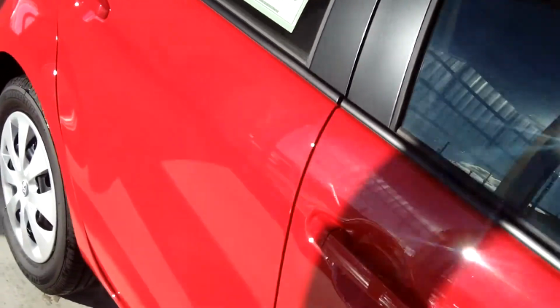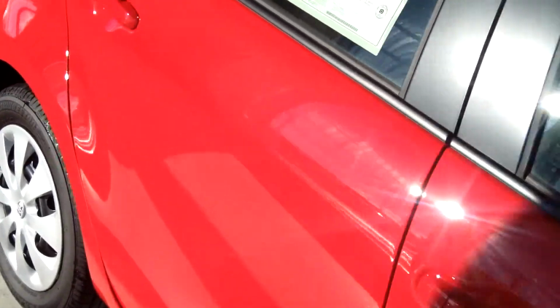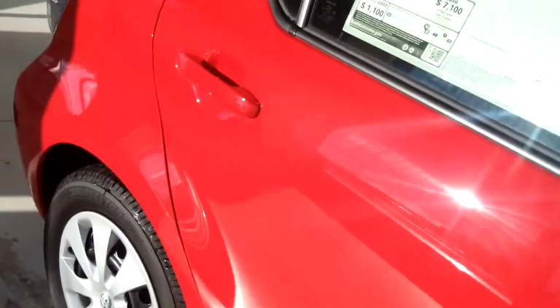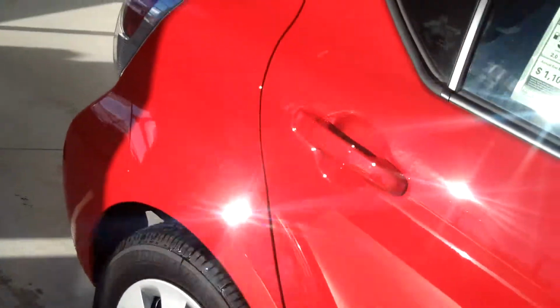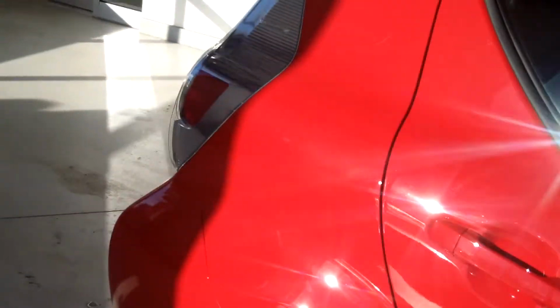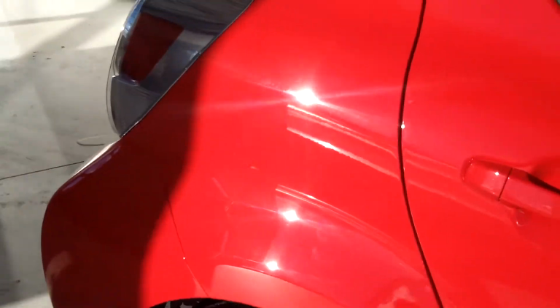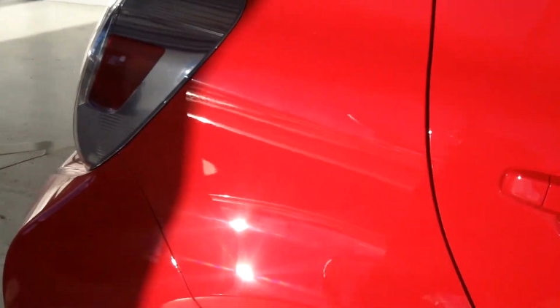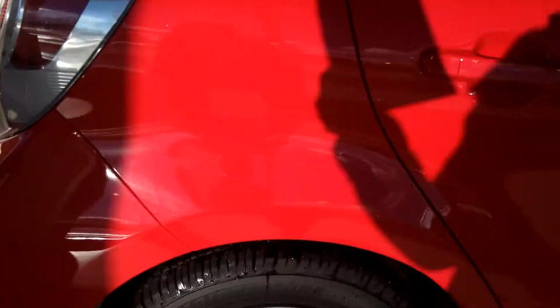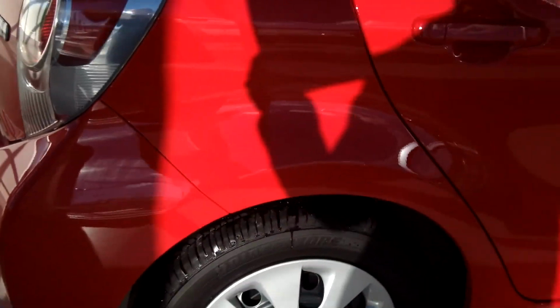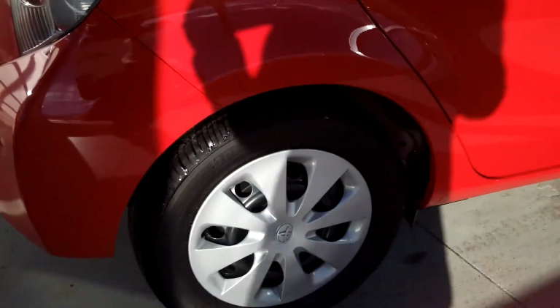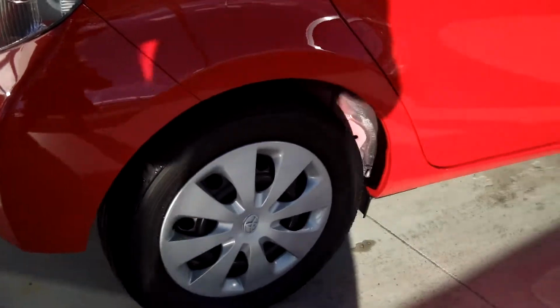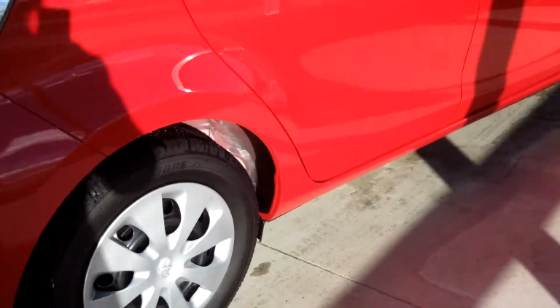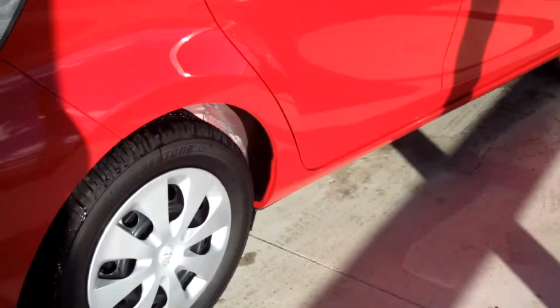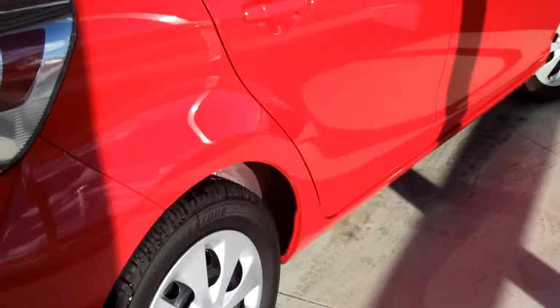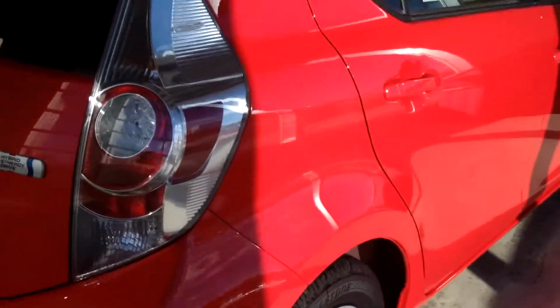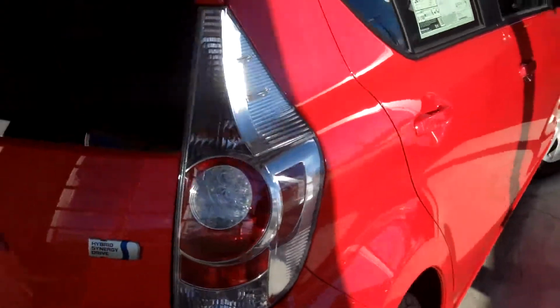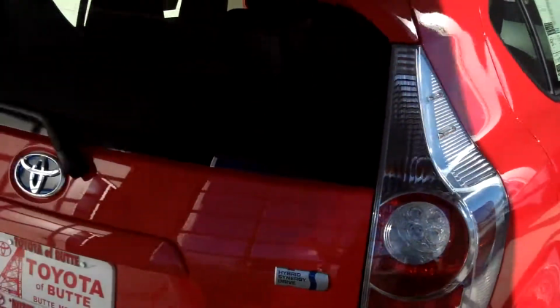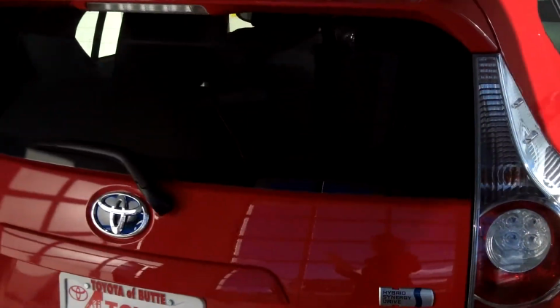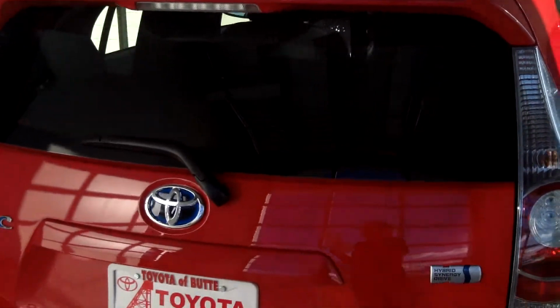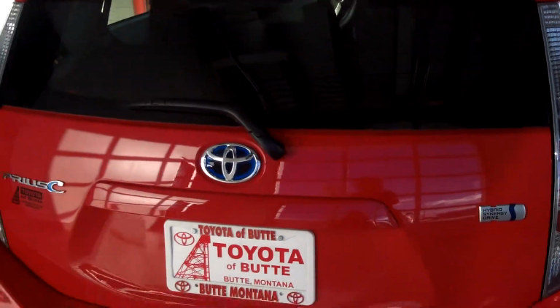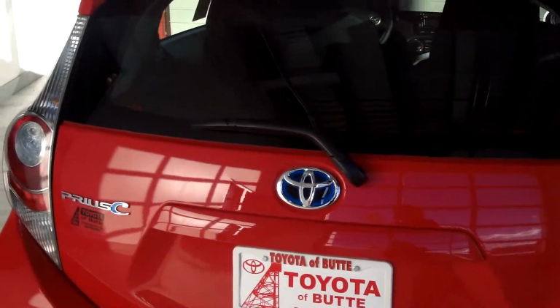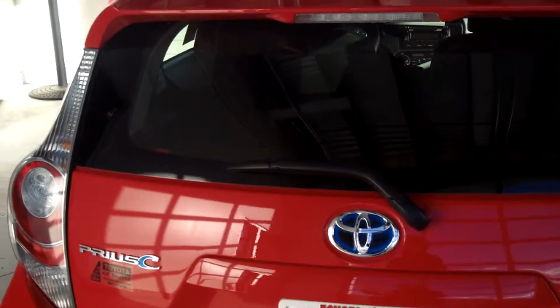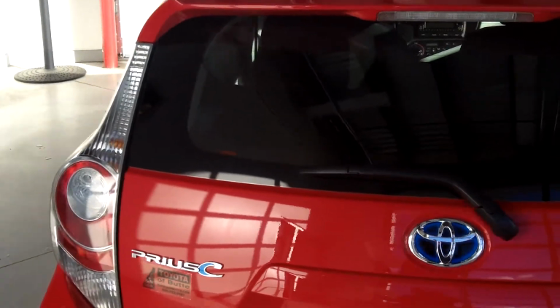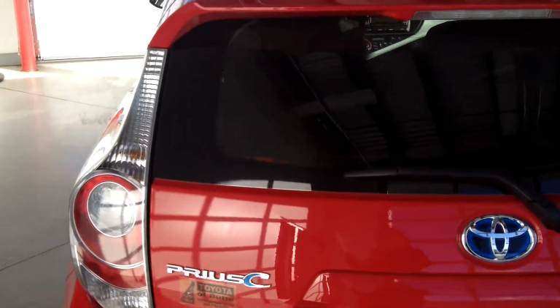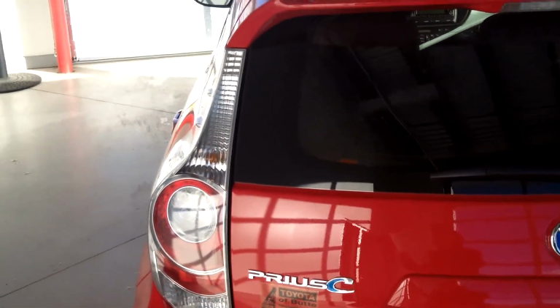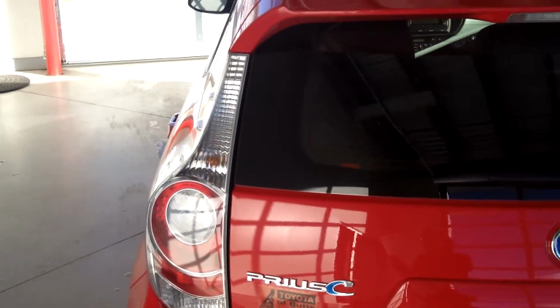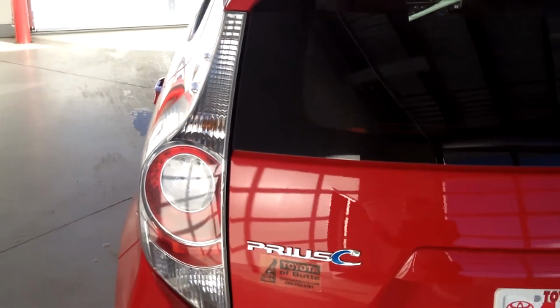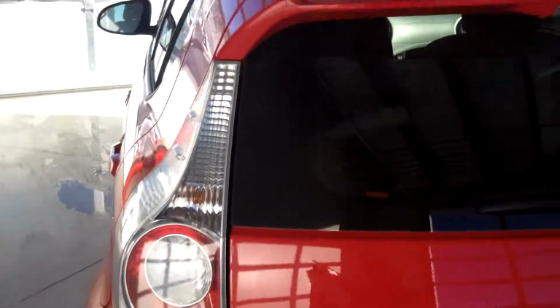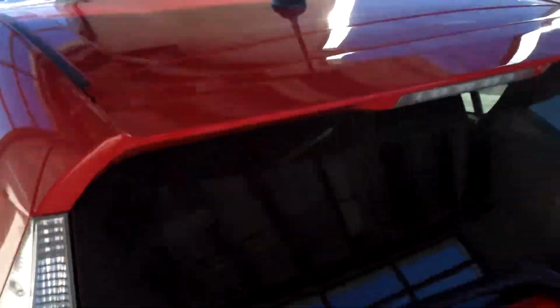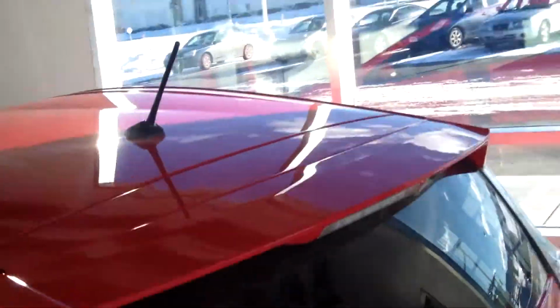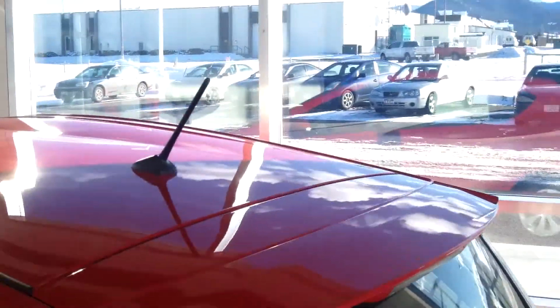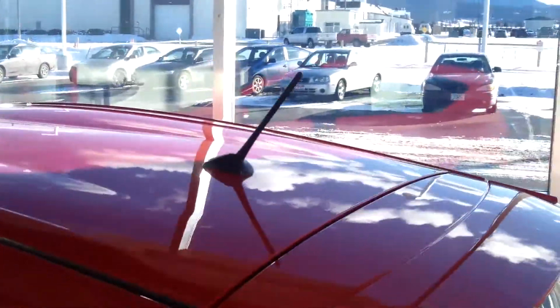It also has 15-inch steel wheels with covers, a rear spoiler, and a black roof antenna.